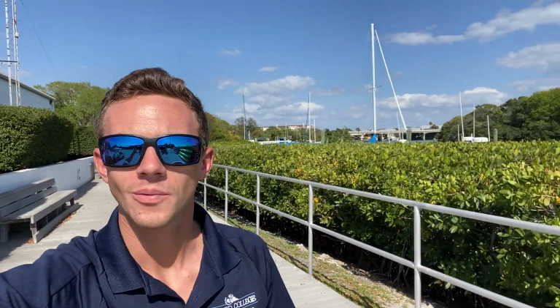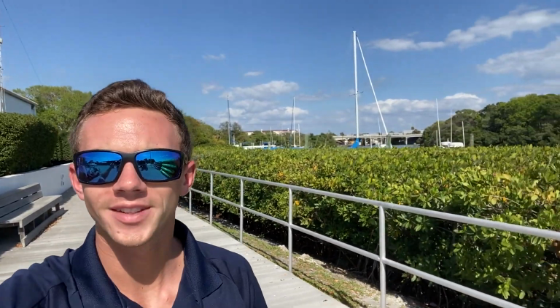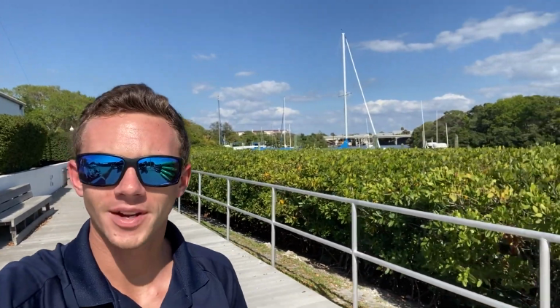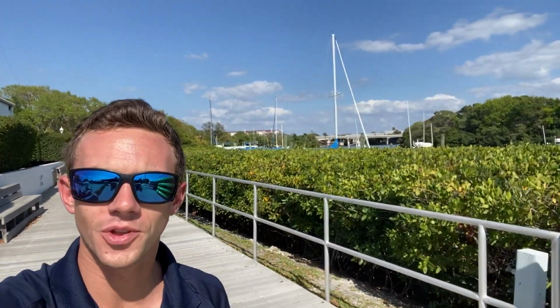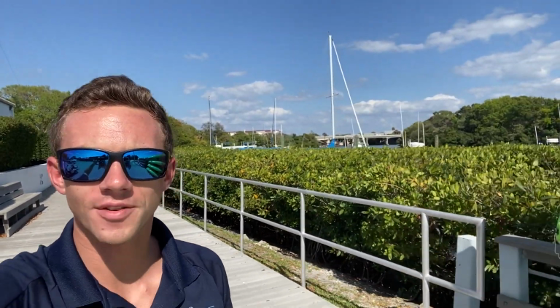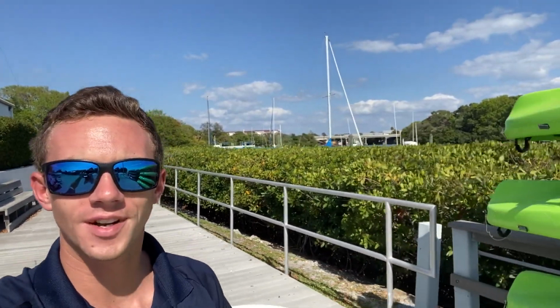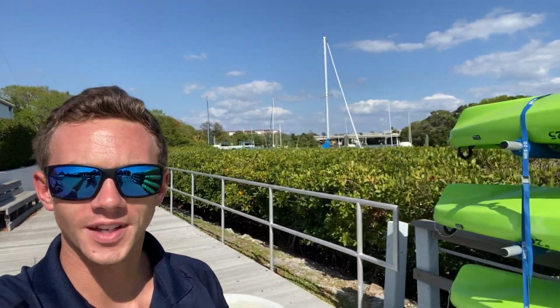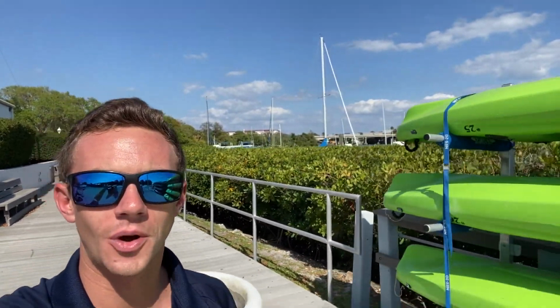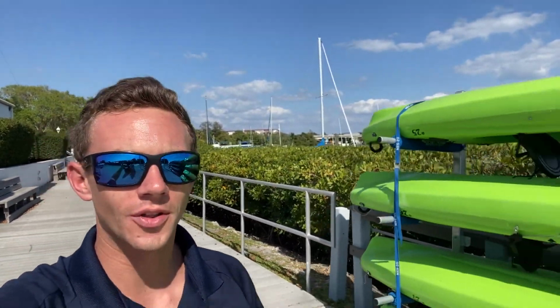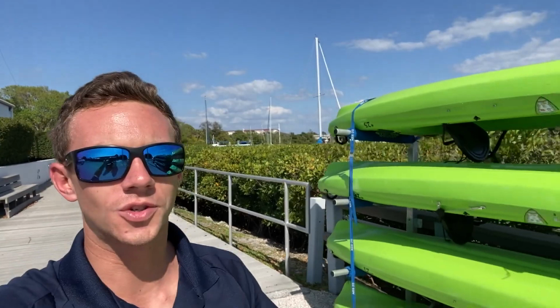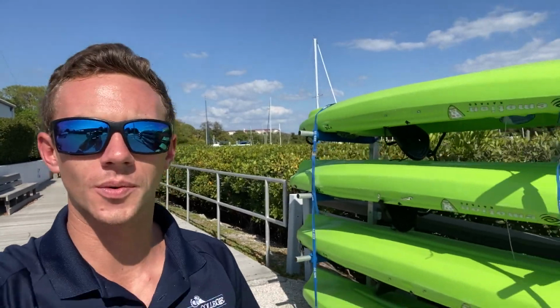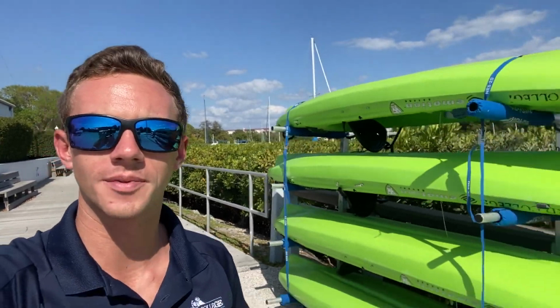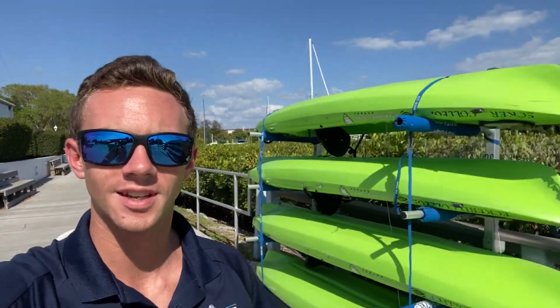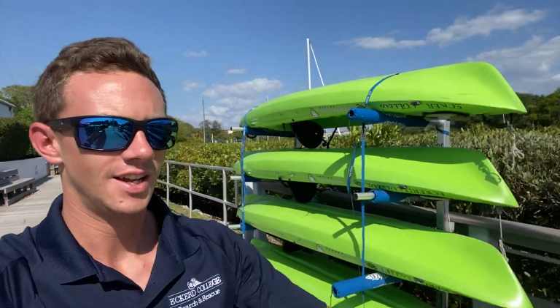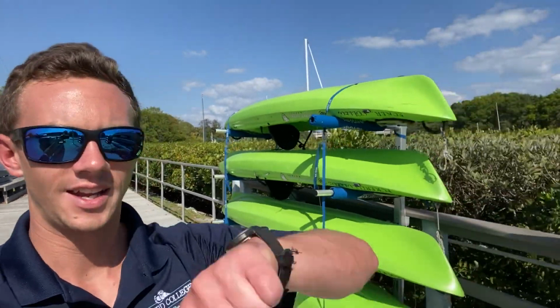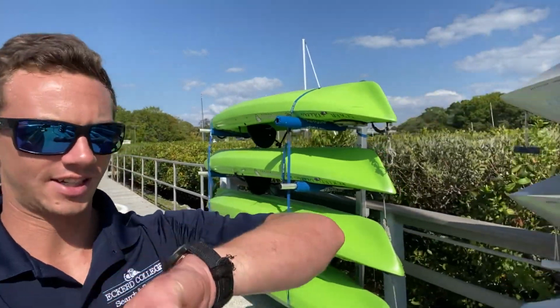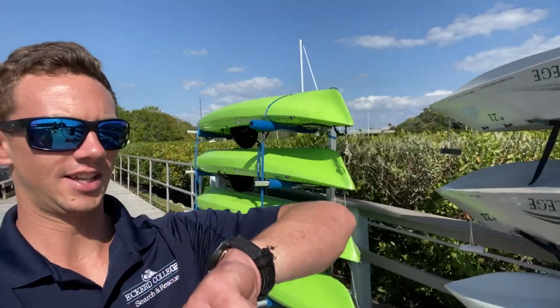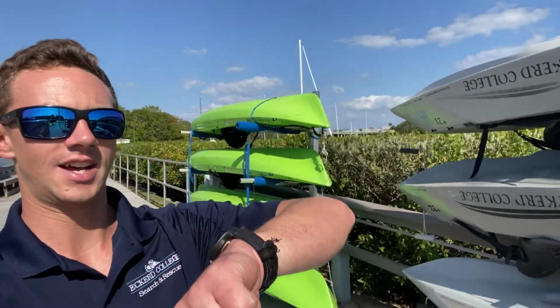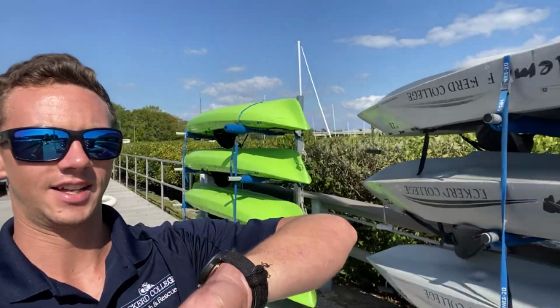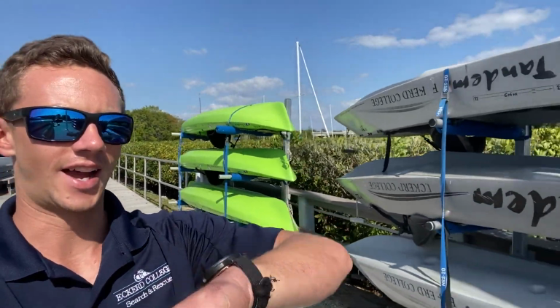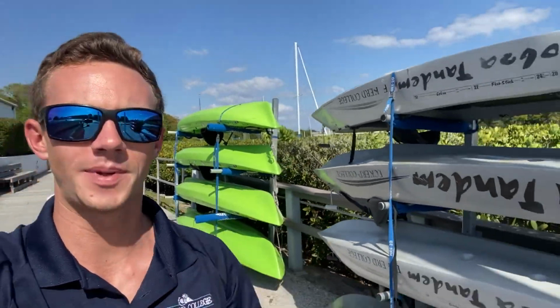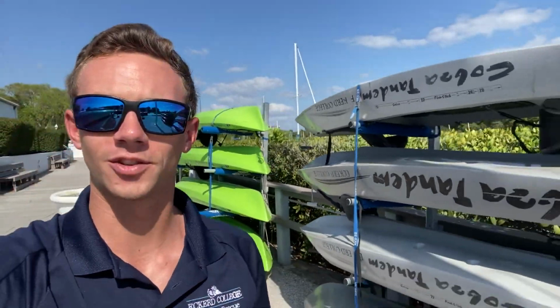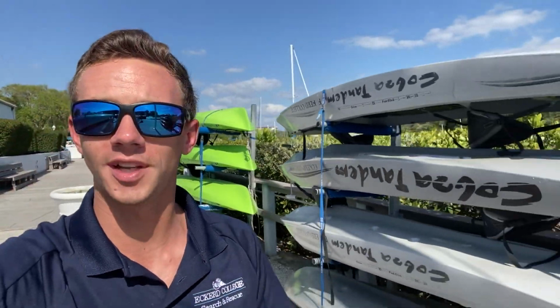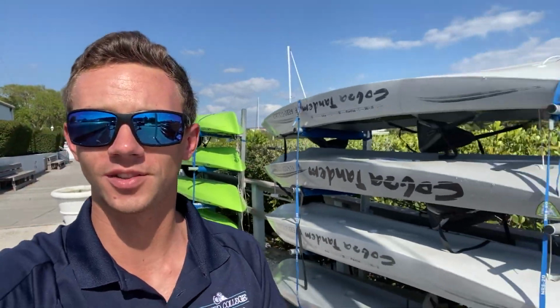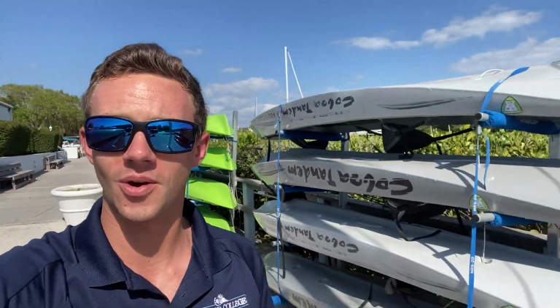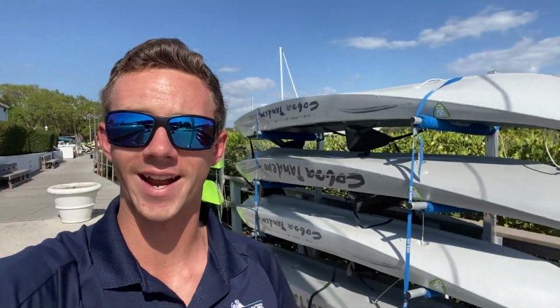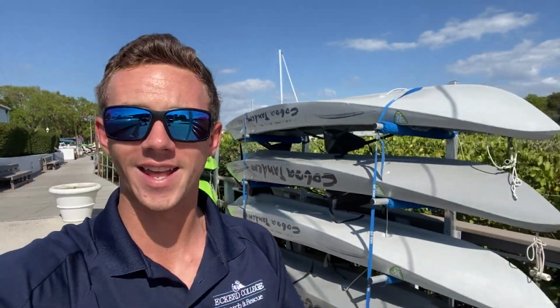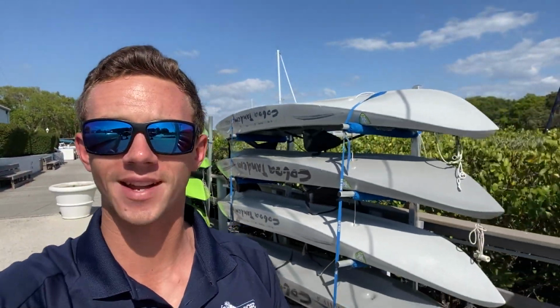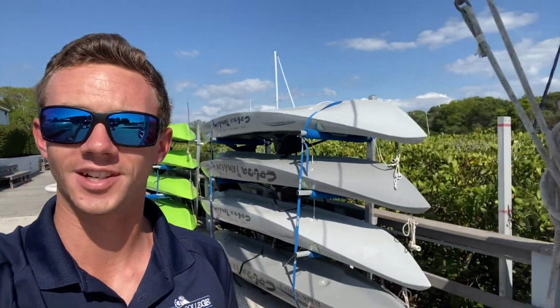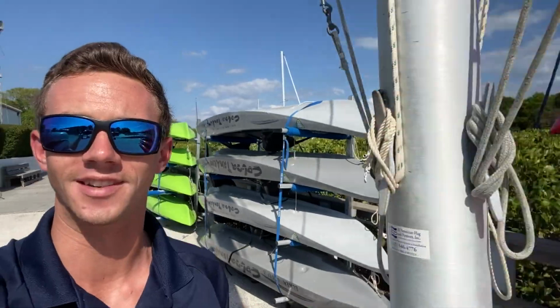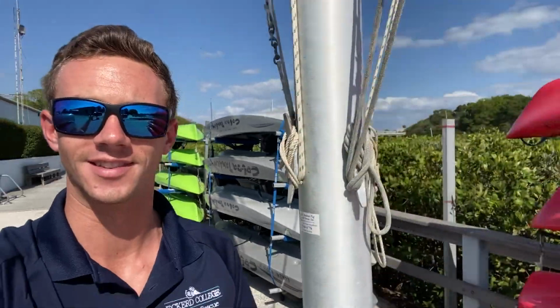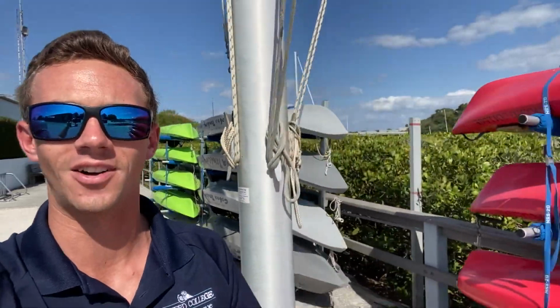Well, that's about it for the waterfront. Thanks for going on this tour with me. And actually the tide's about to switch so I gotta get back to fishing. See y'all.